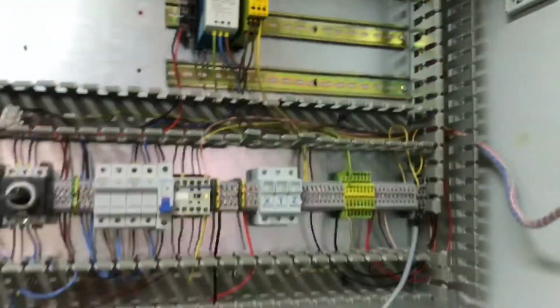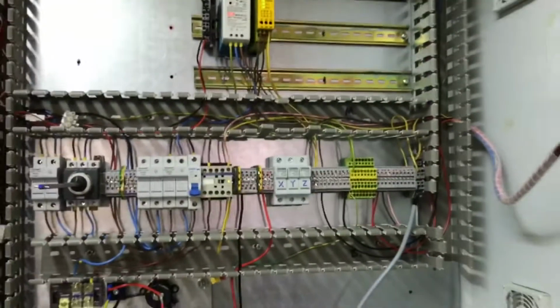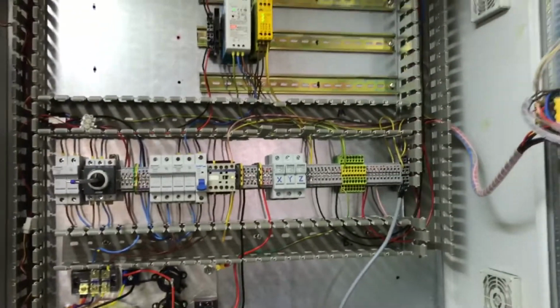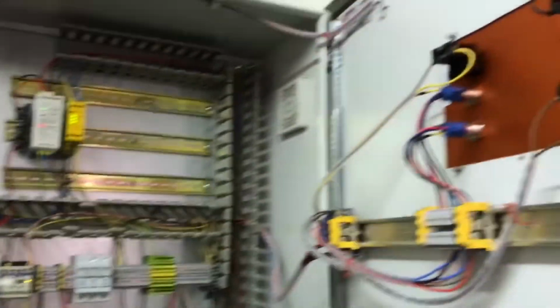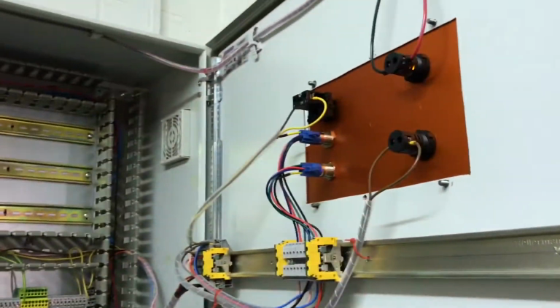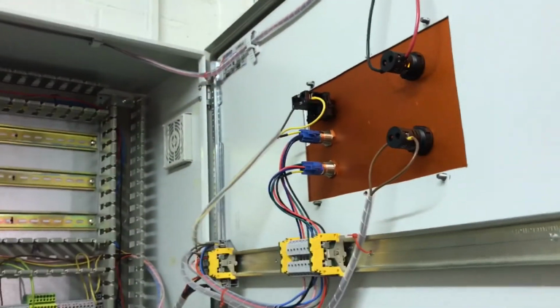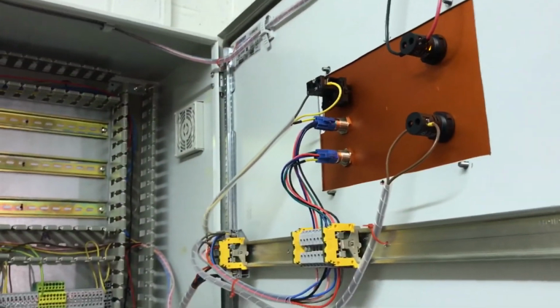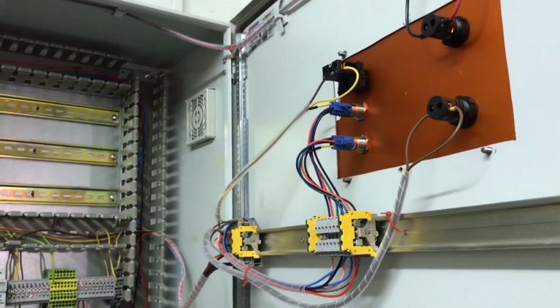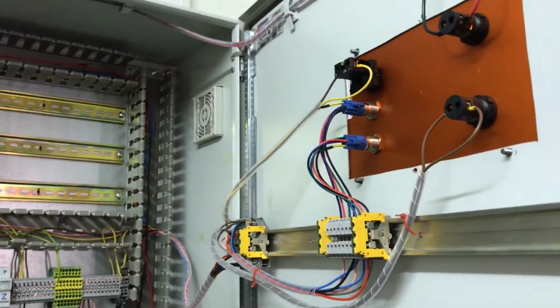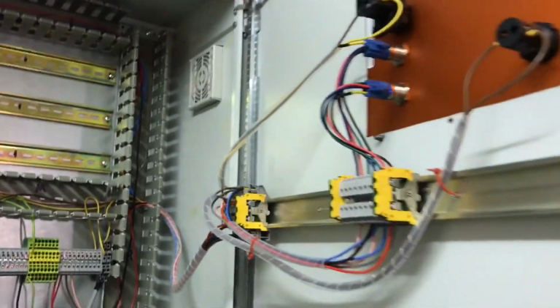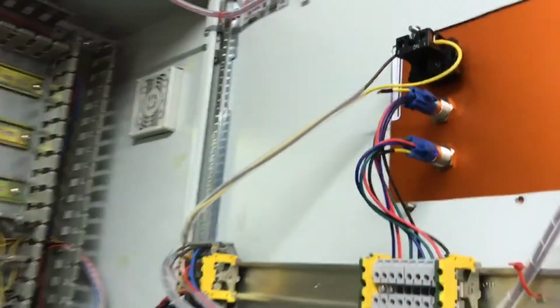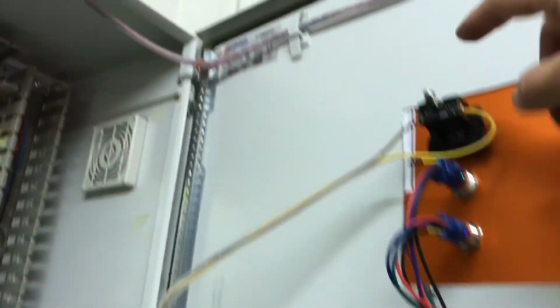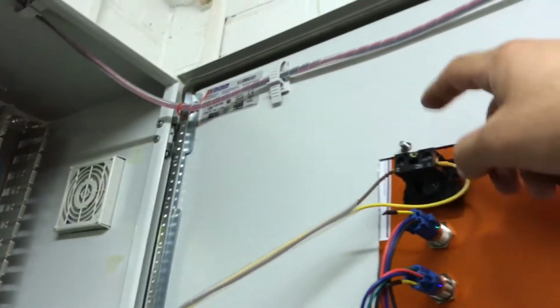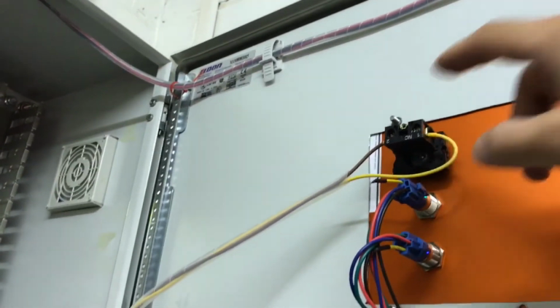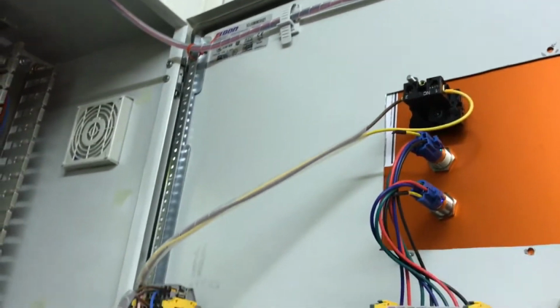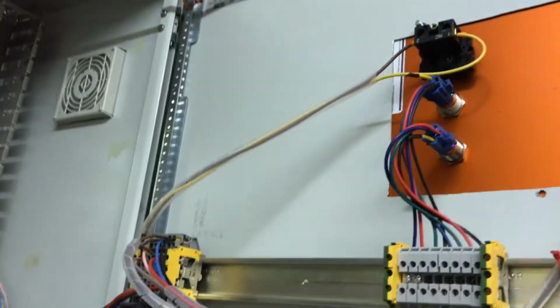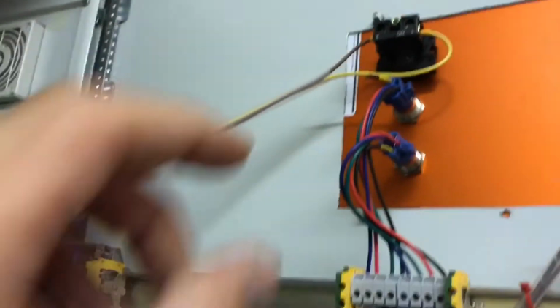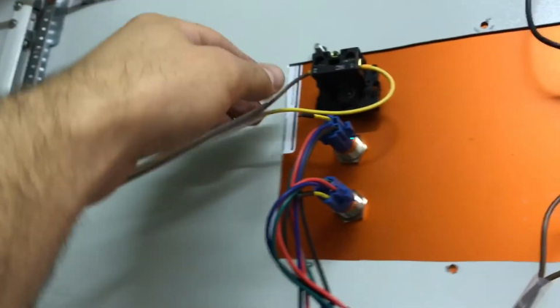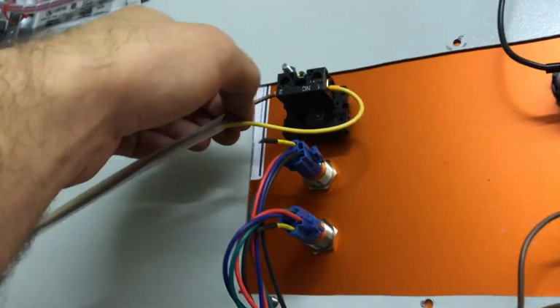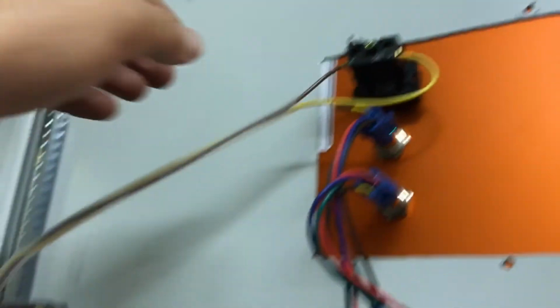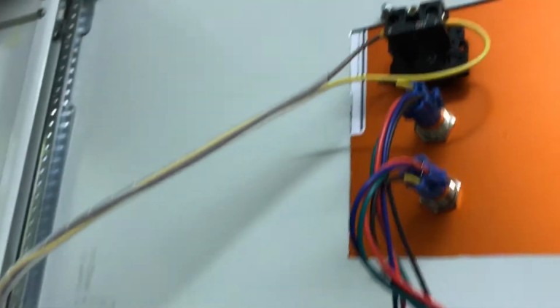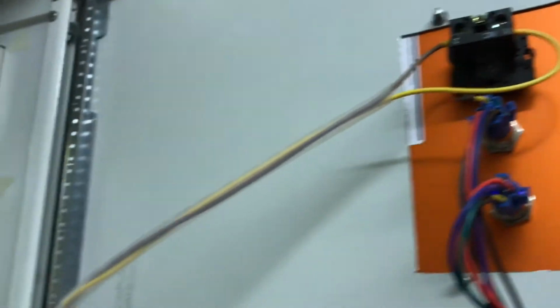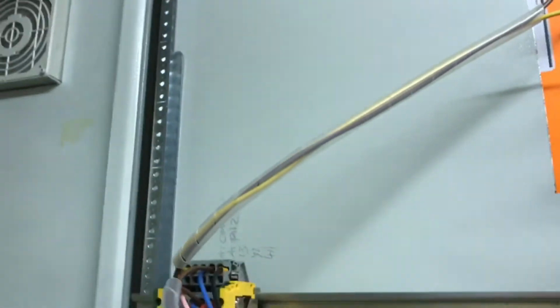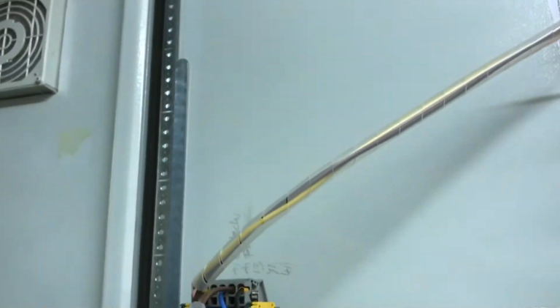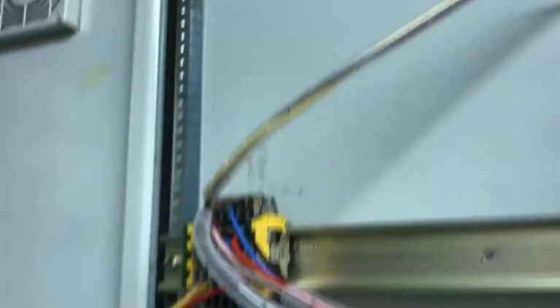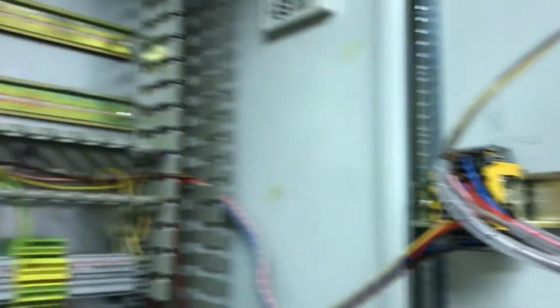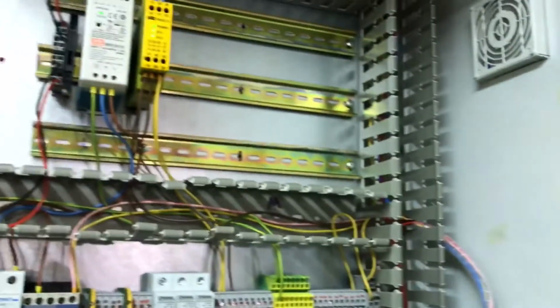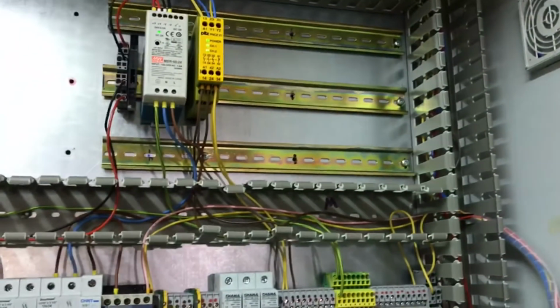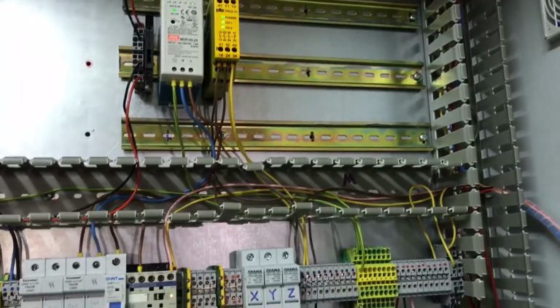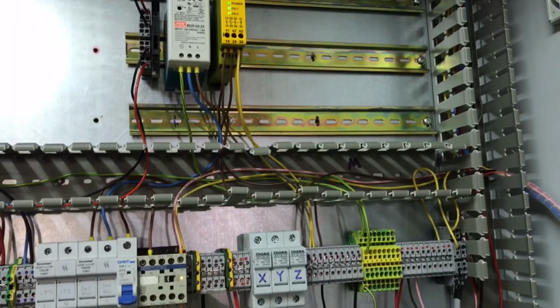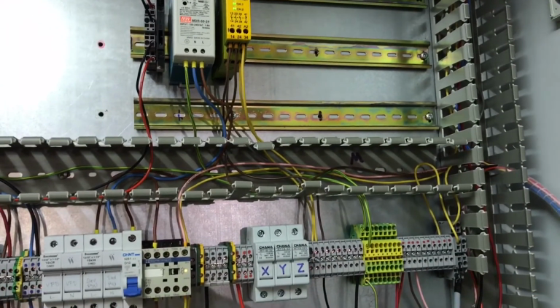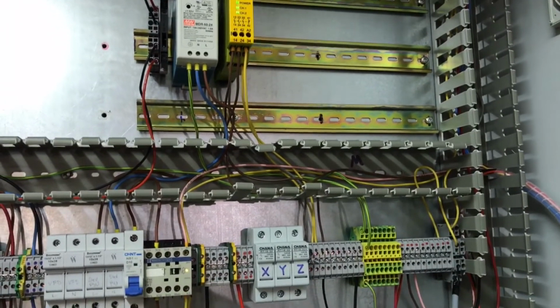So that lower indicator is 24 volt, and then the top one here is emergency stop. I ran out of the yellow cable, but I'm going to change this brown one for yellow, because then all the emergency stop stuff is in yellow.